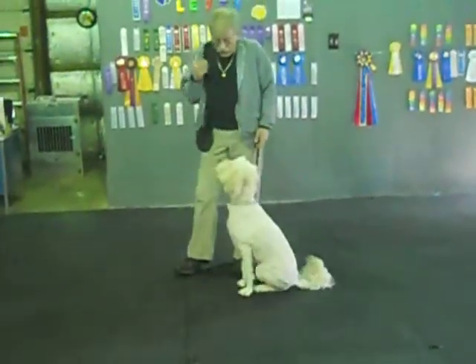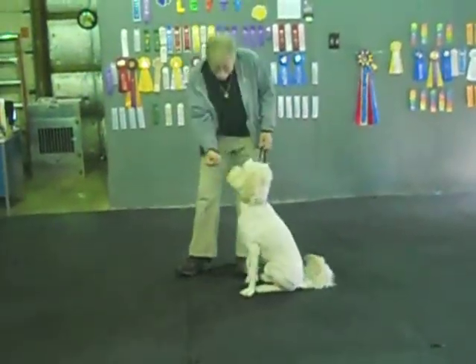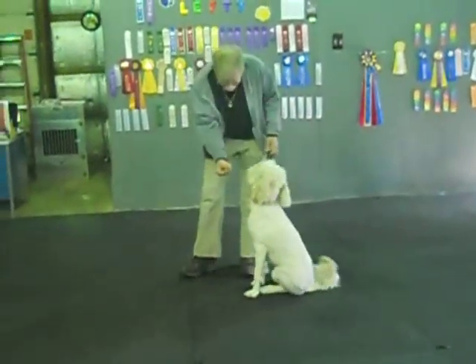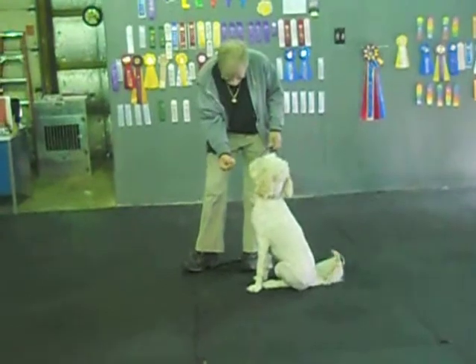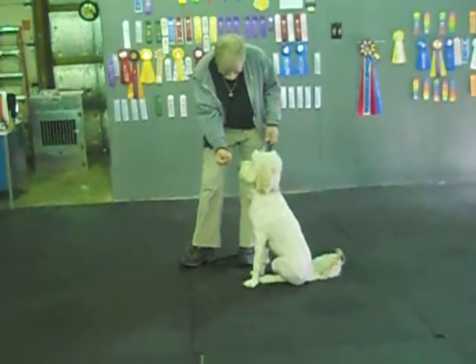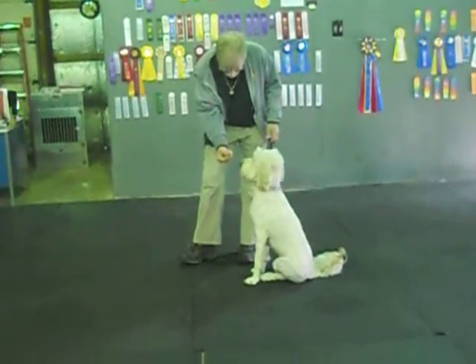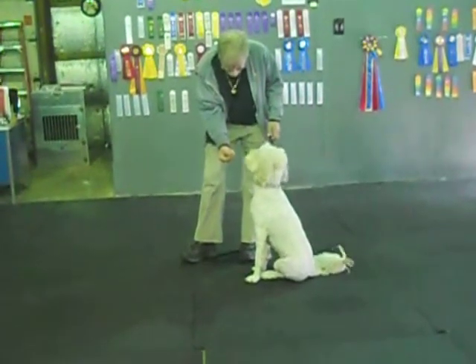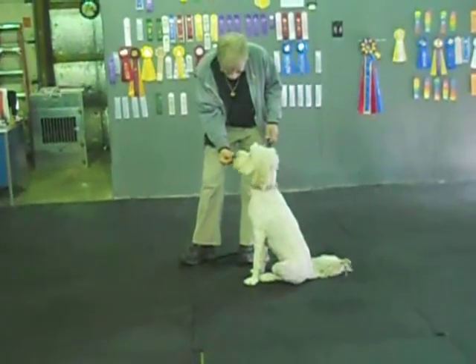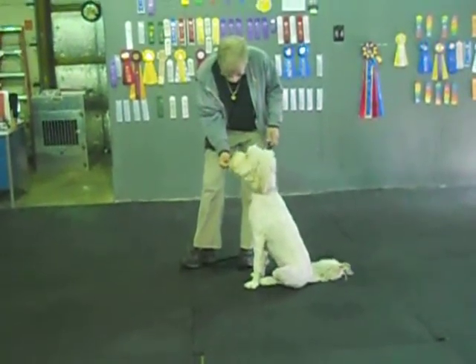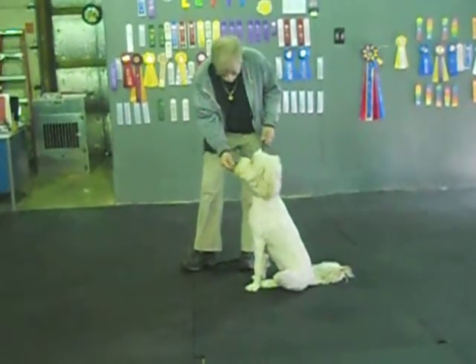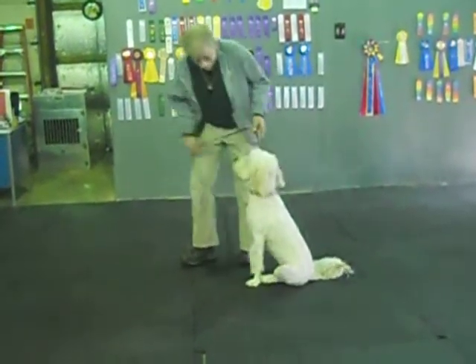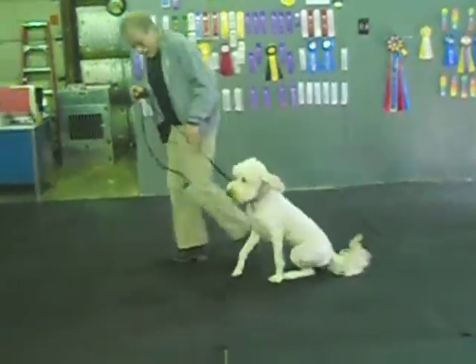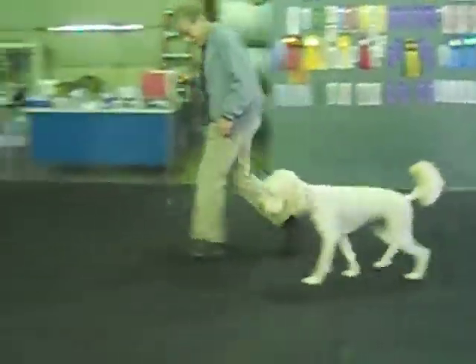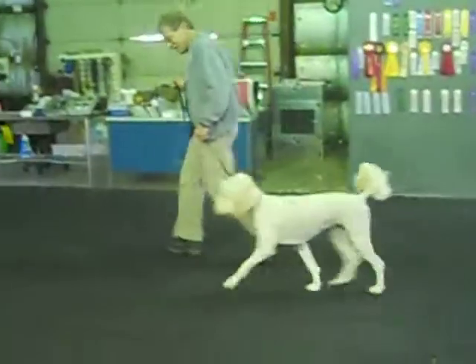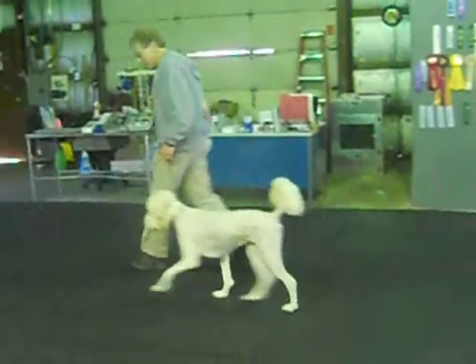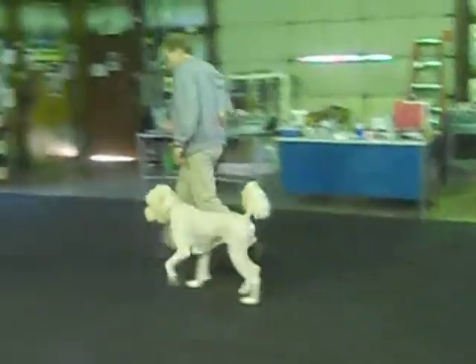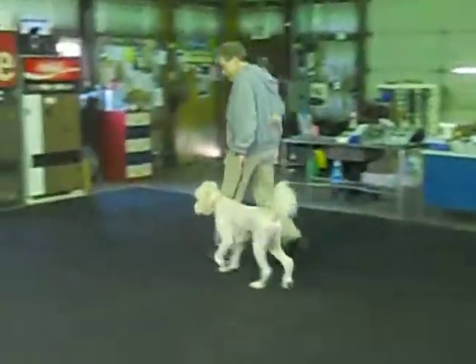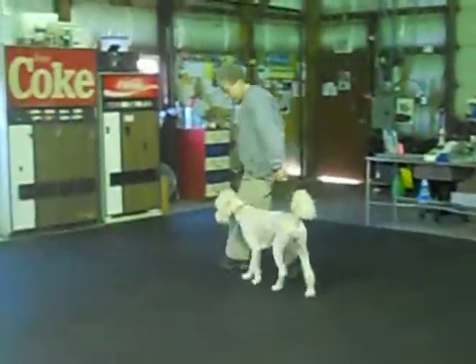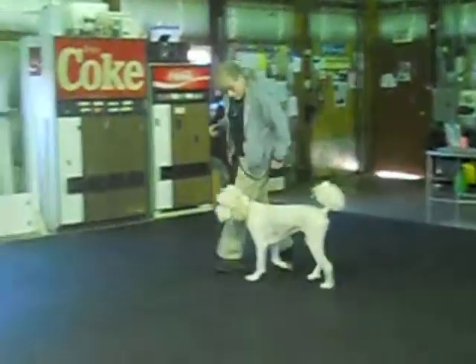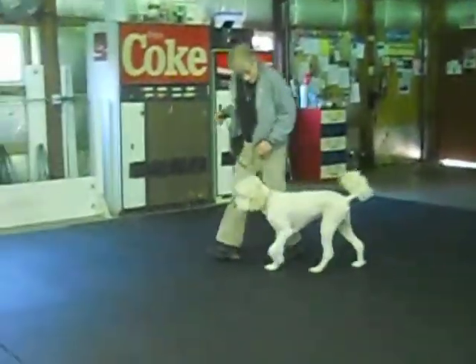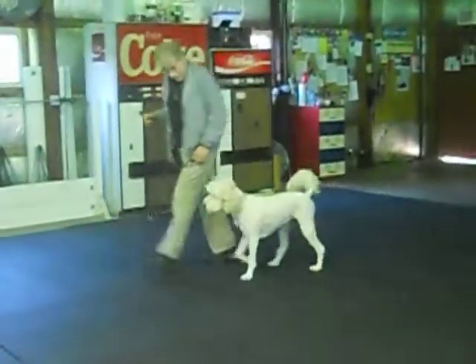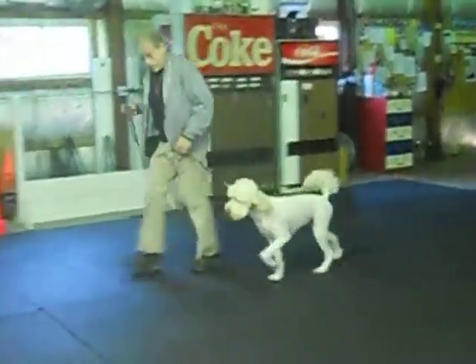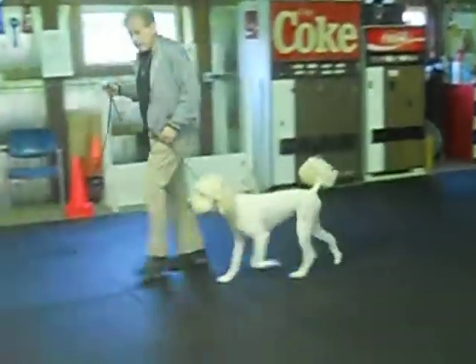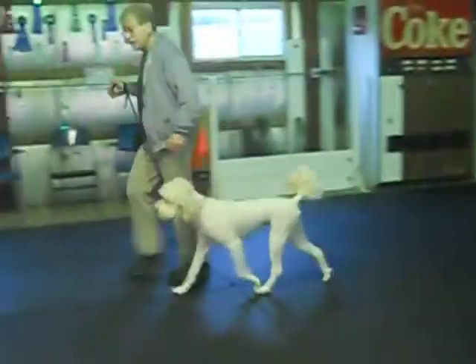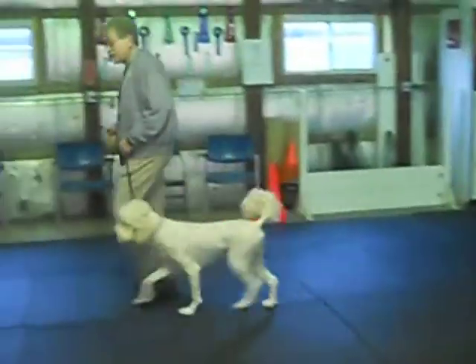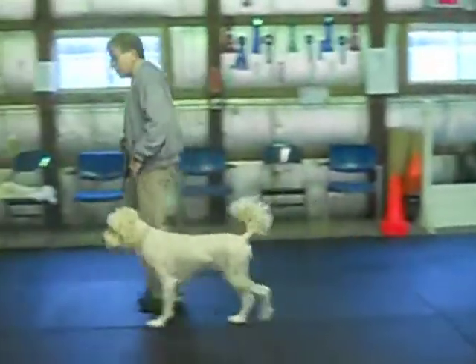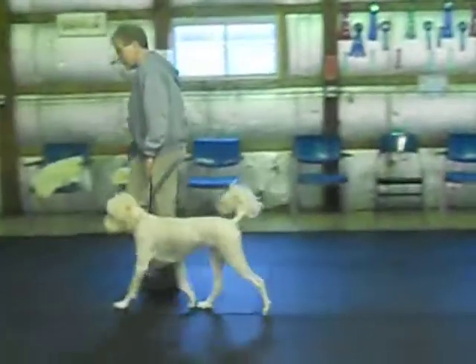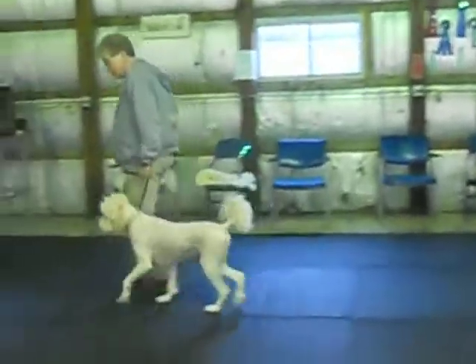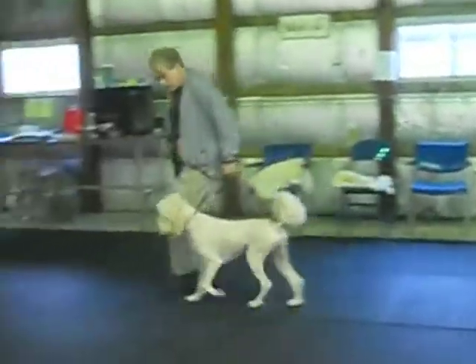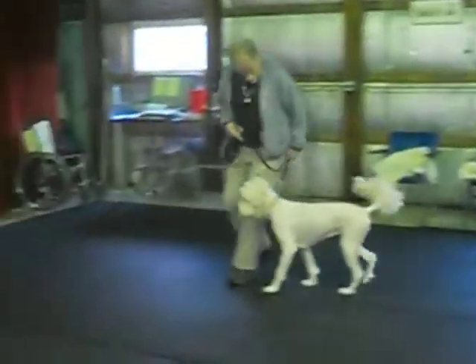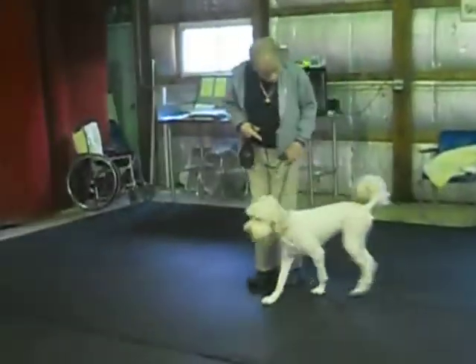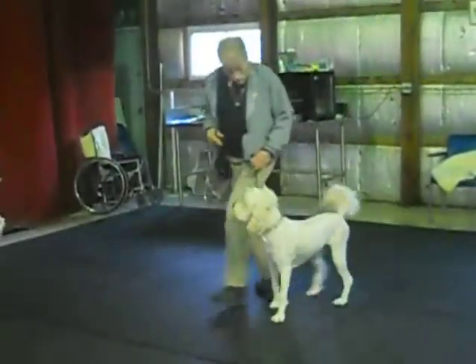Miley. Off. Taken. That's a baby. Heel, Miley. Good deal, baby. Good. Back. Good. Always pause a little bit on these left turns. Let the rear adjust for you.